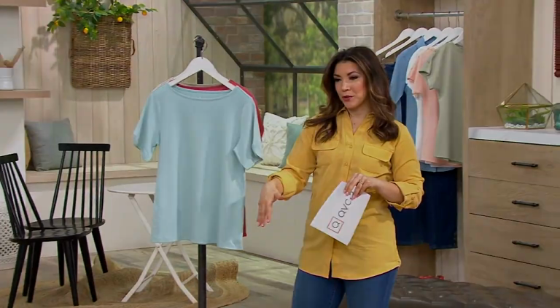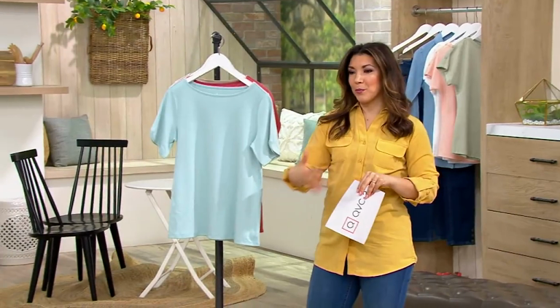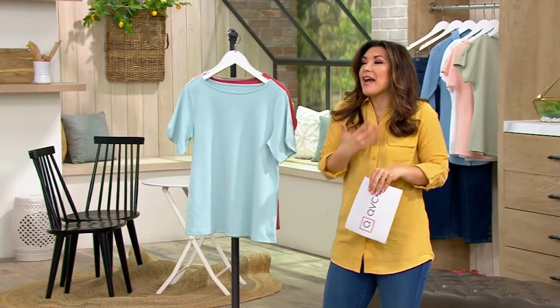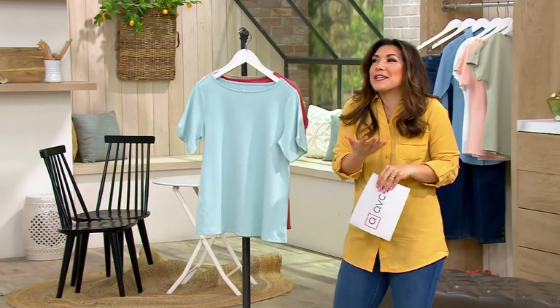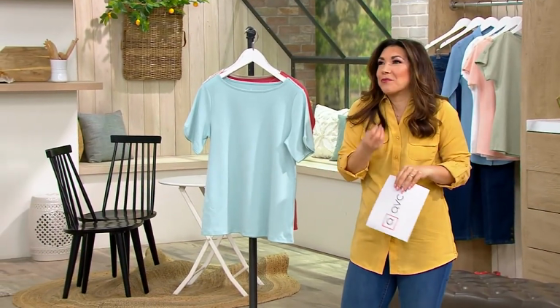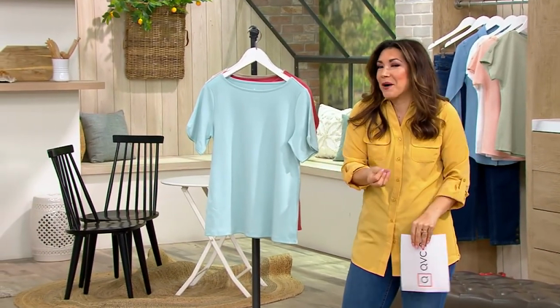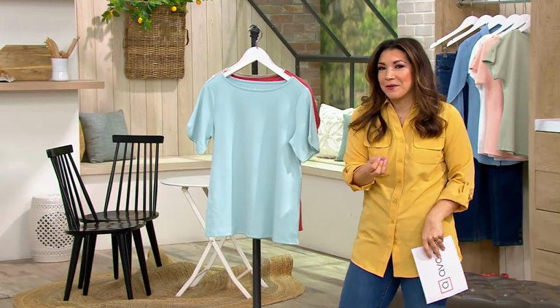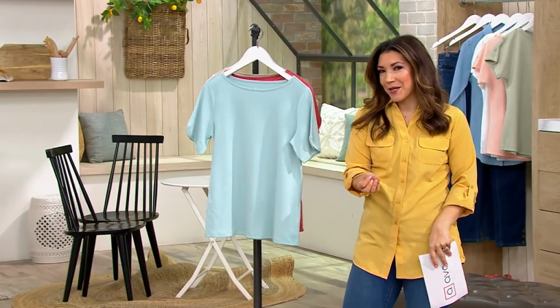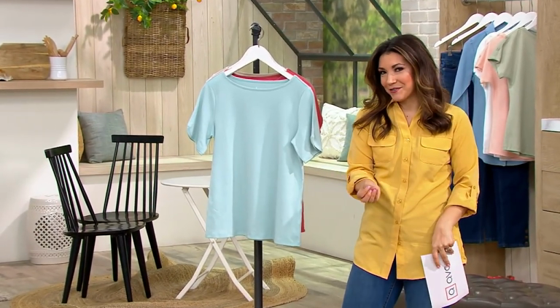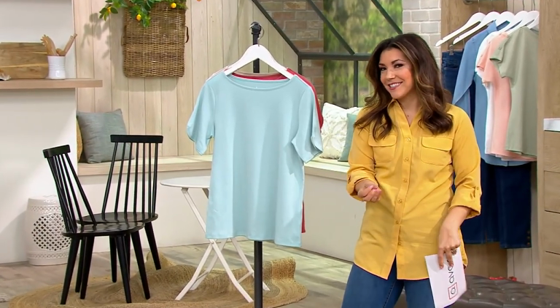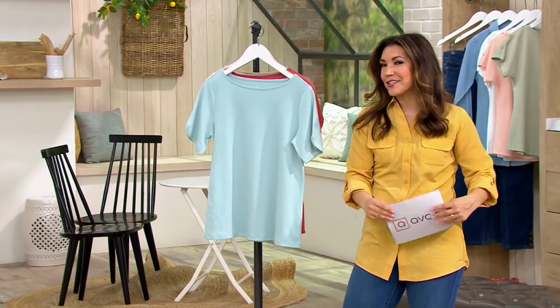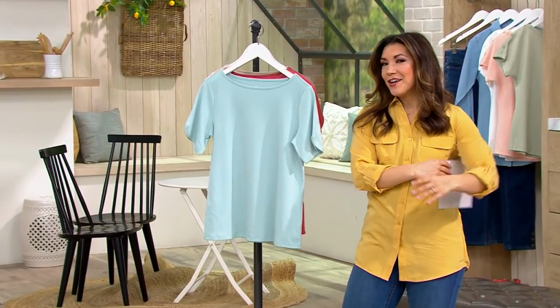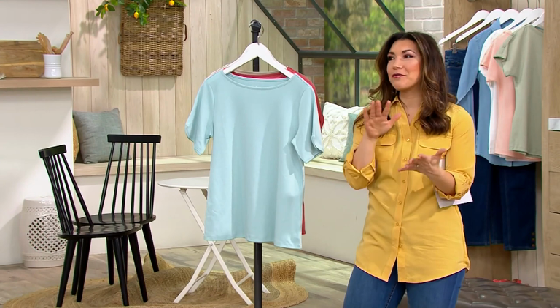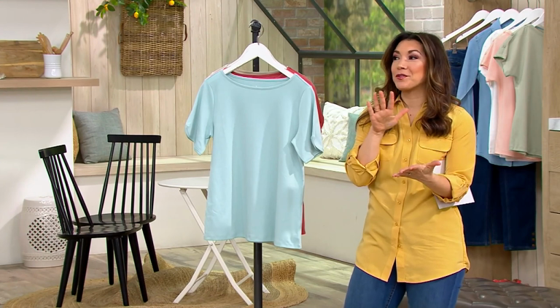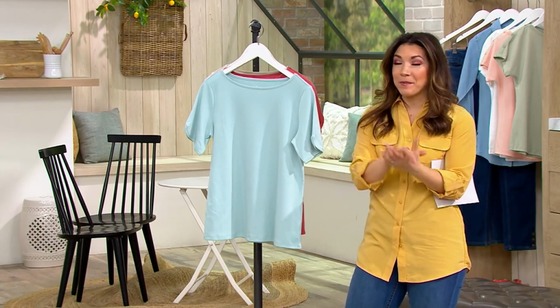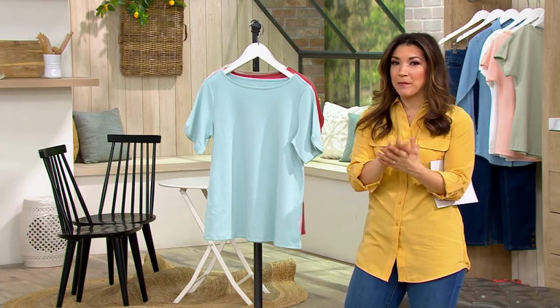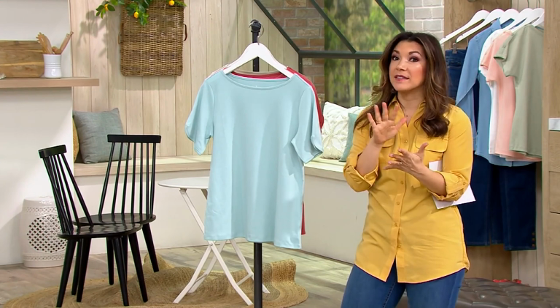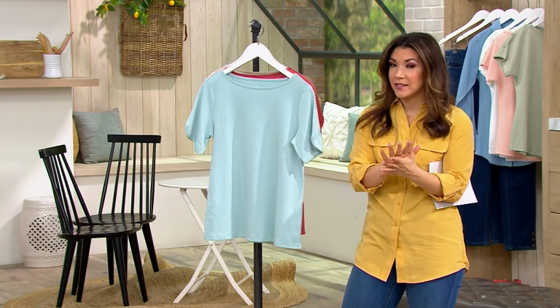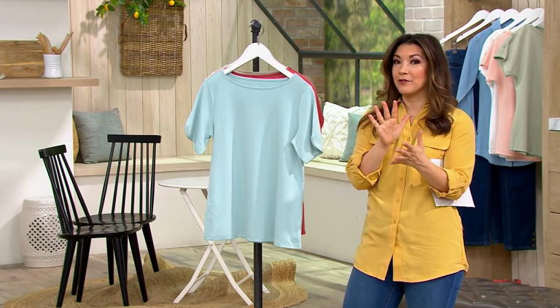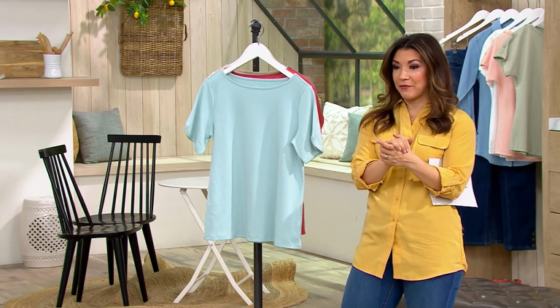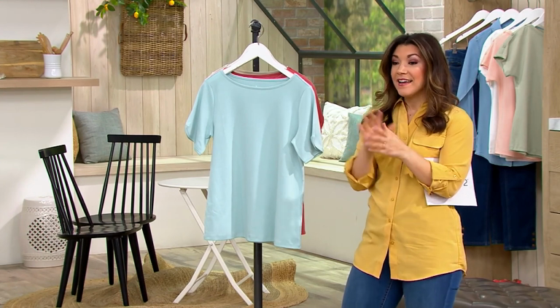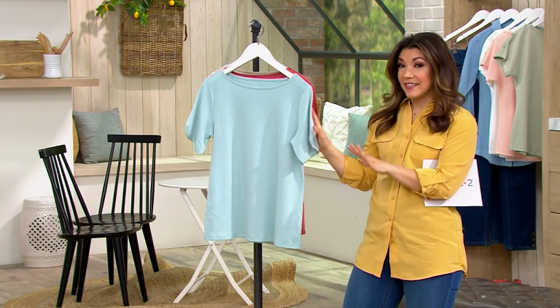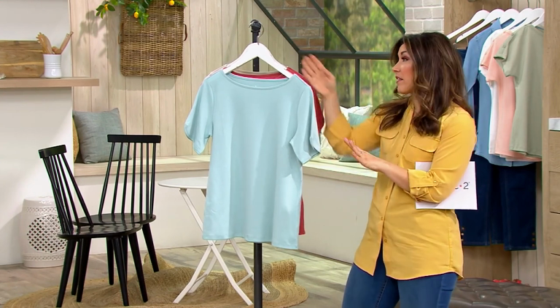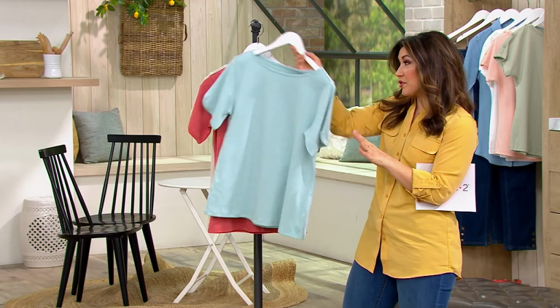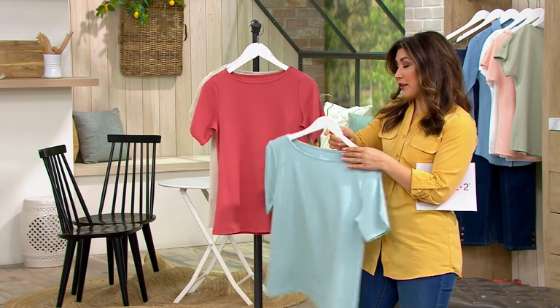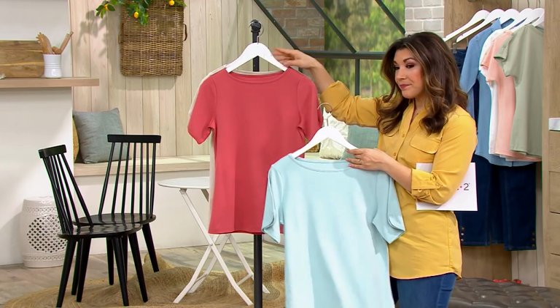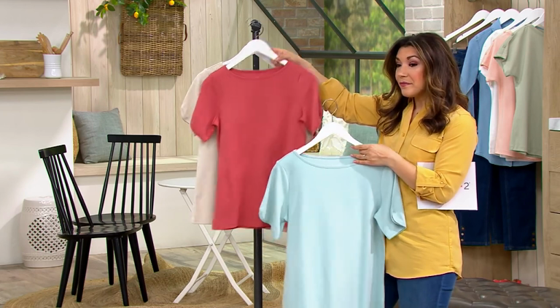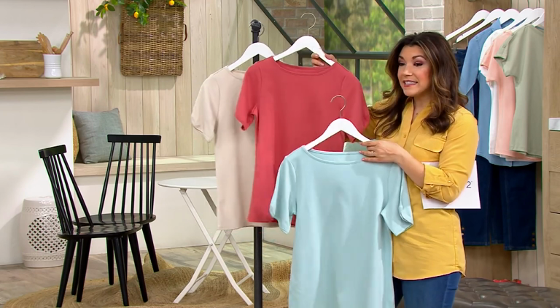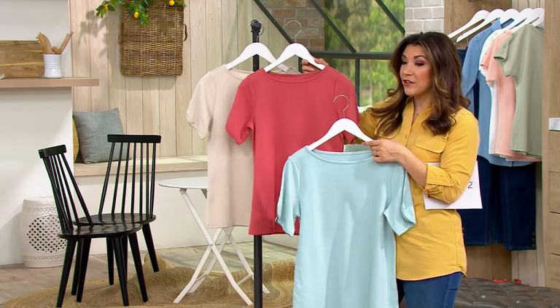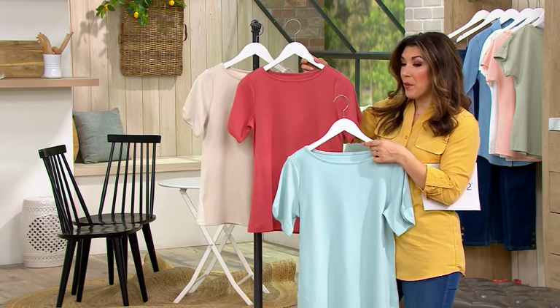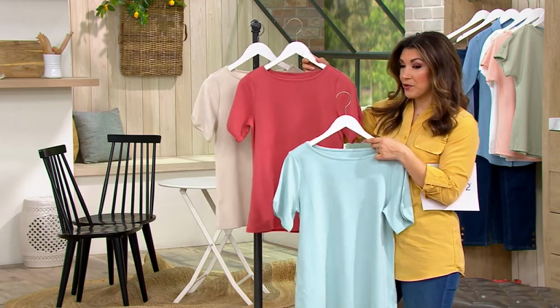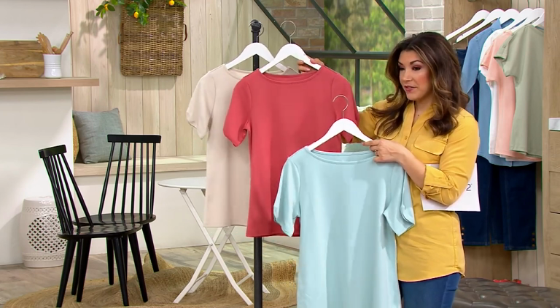Wardrobe, which I feel like is the bread and butter of what Denim & Company really is. It's a collection known for their fabulous fabrics, attention to detail, and great fit. This is part of their Essentials collection. It's an interlock boat neck short sleeve top.